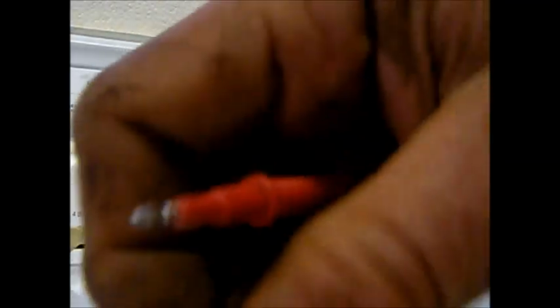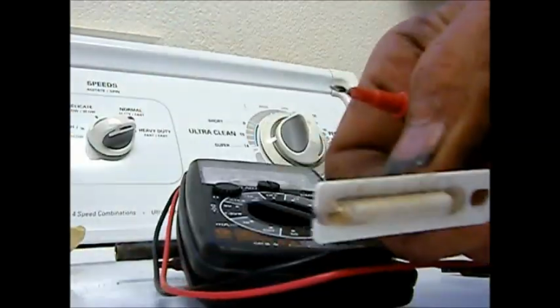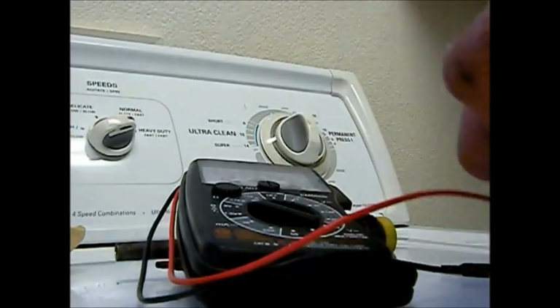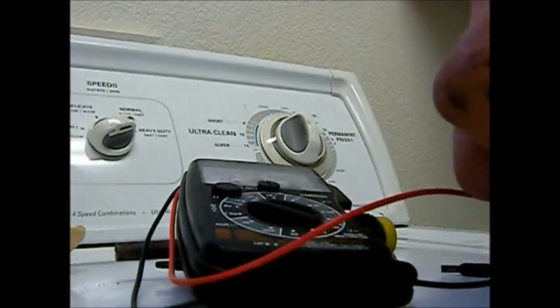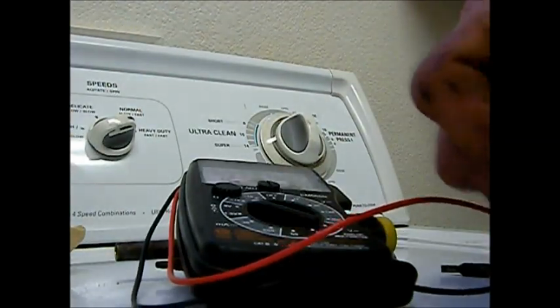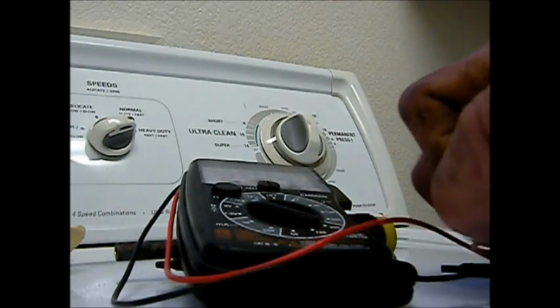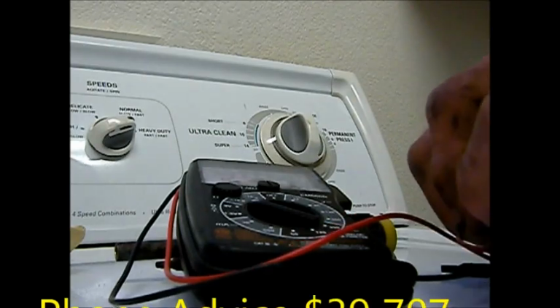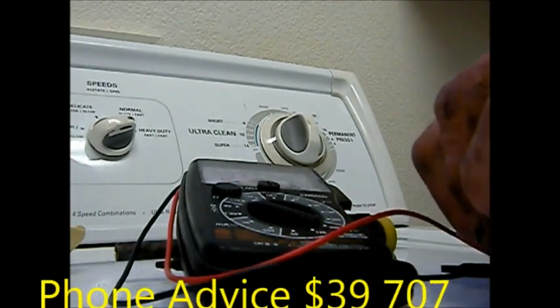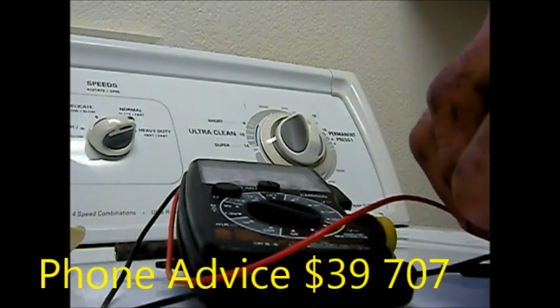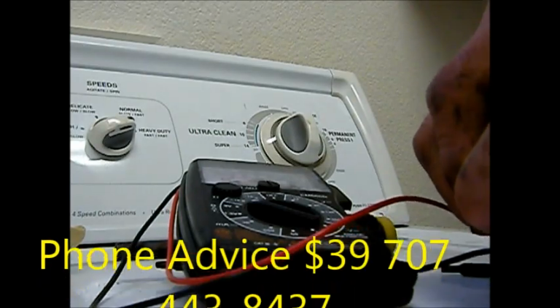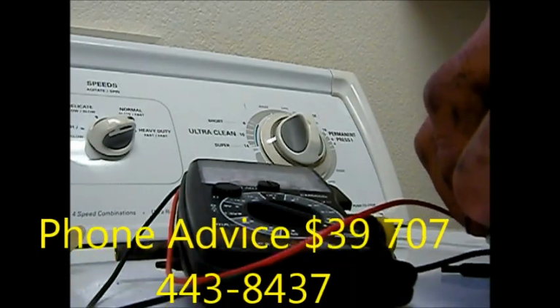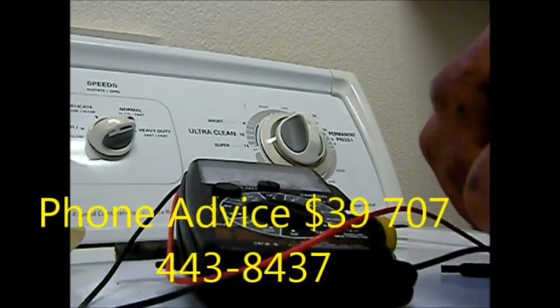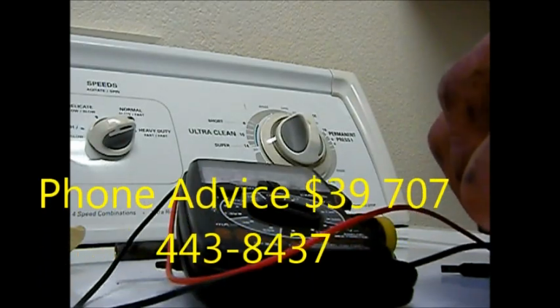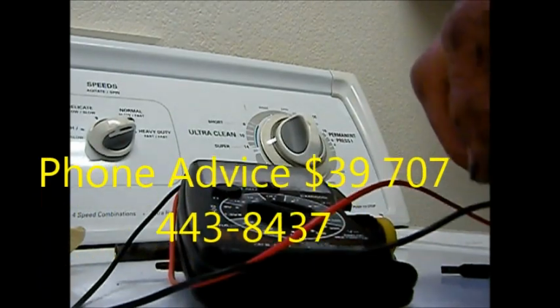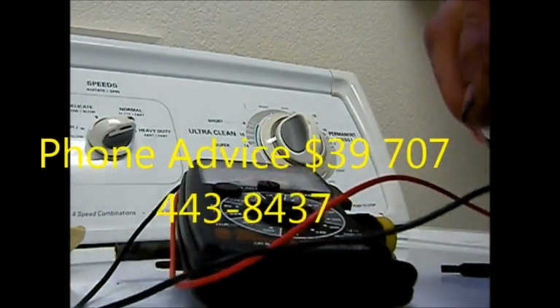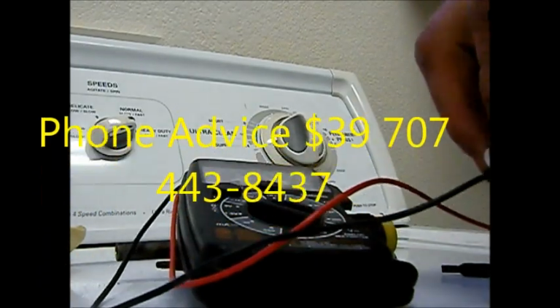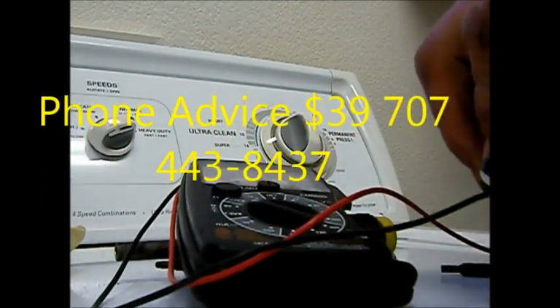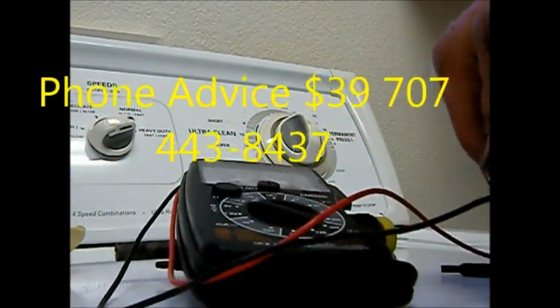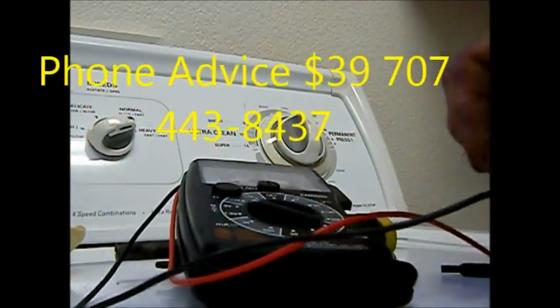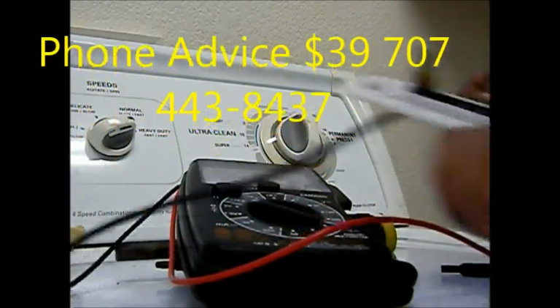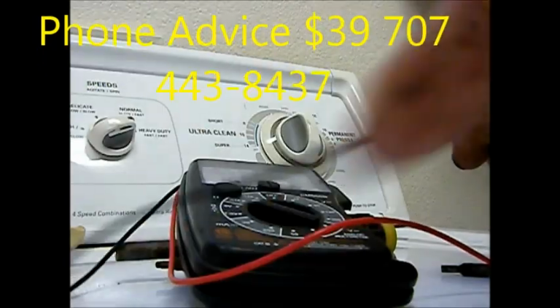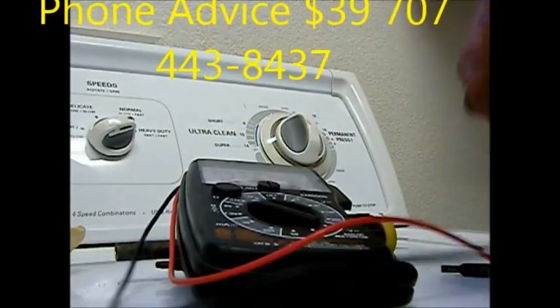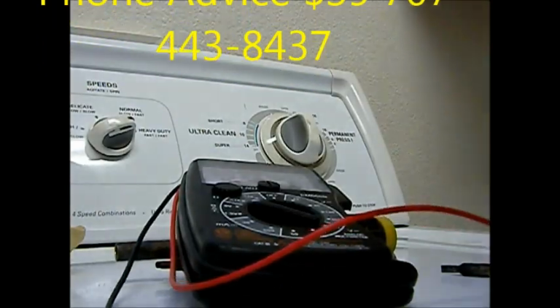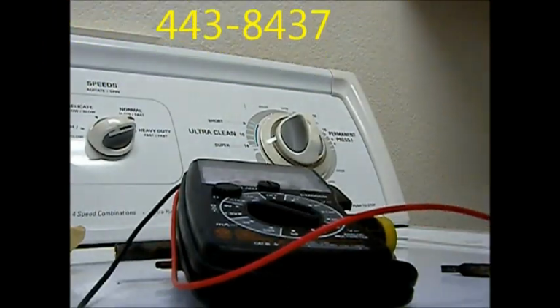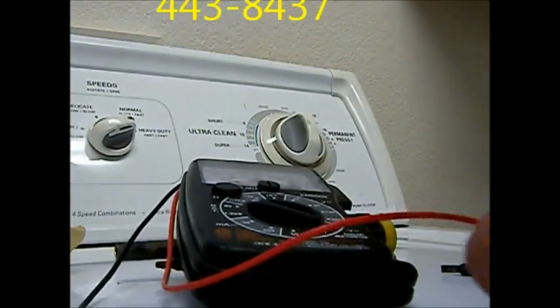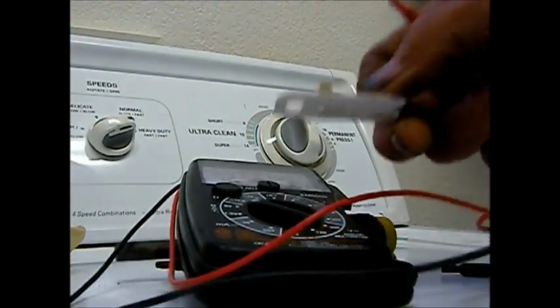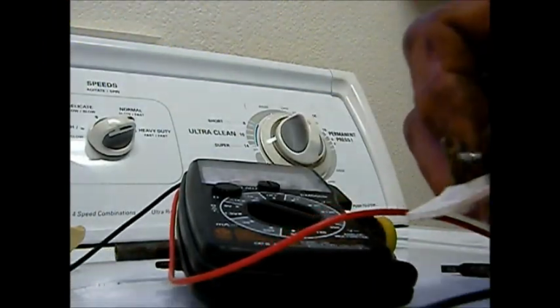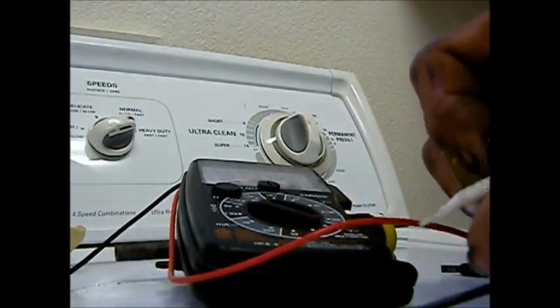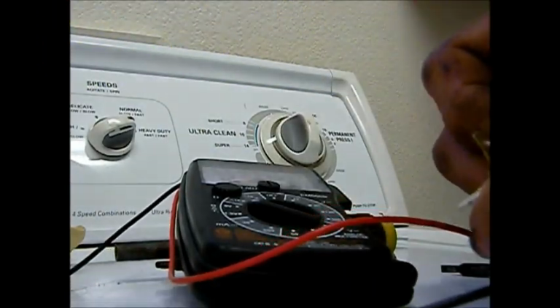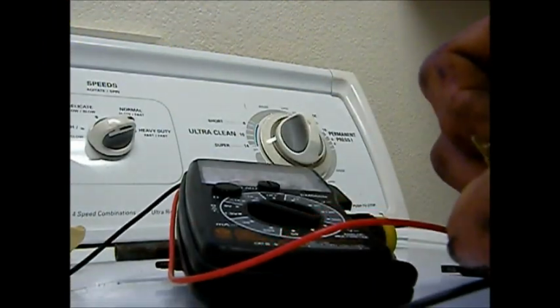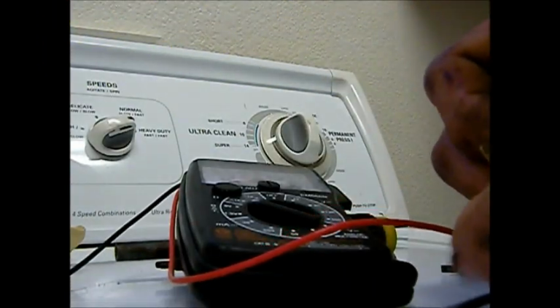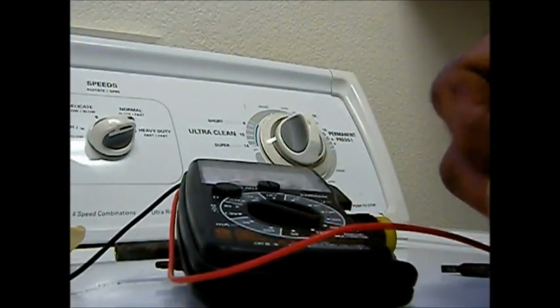This is the one that came out of it. And see, it doesn't do anything — so it's pretty much shot. If we just replace it with this one, we're back in business.